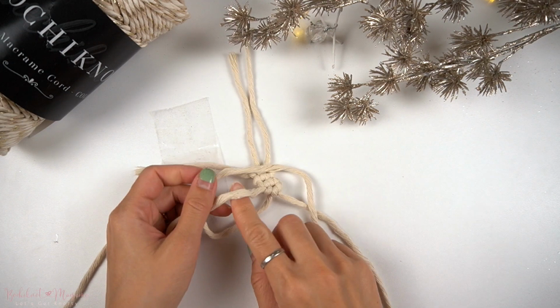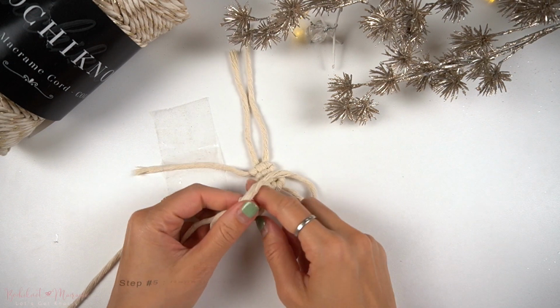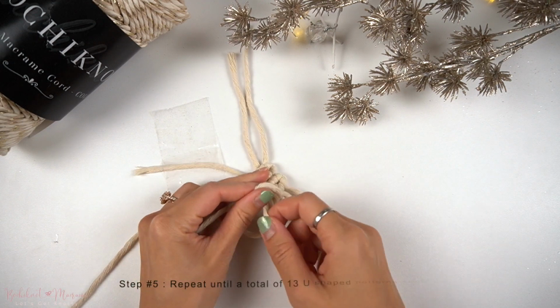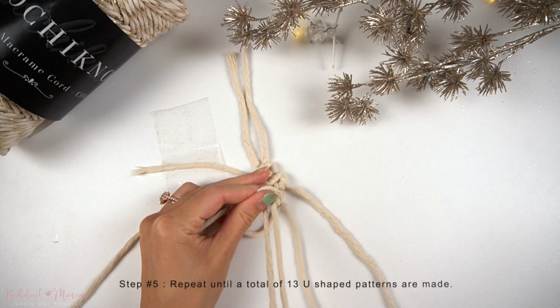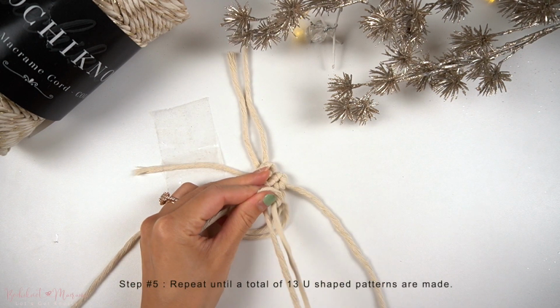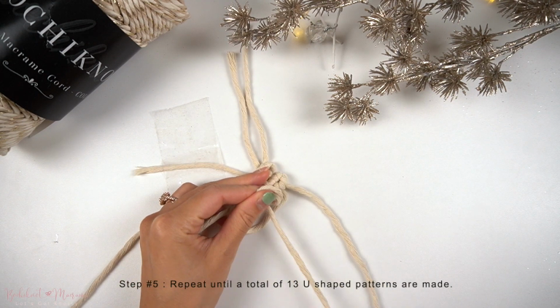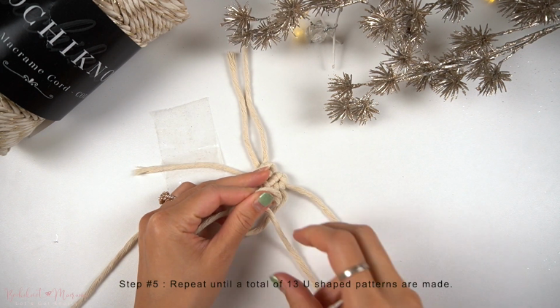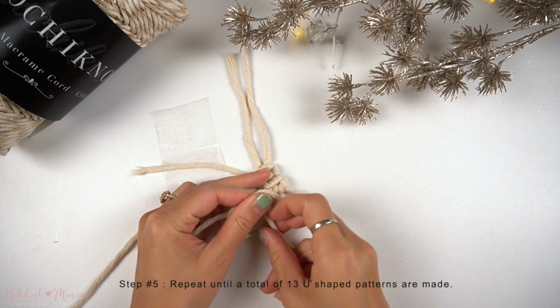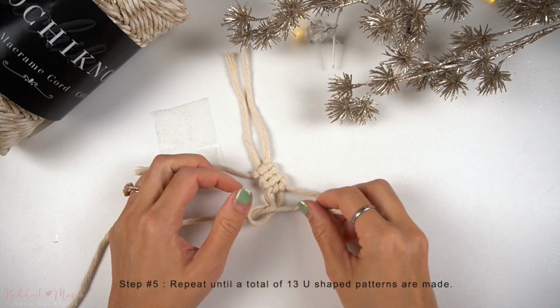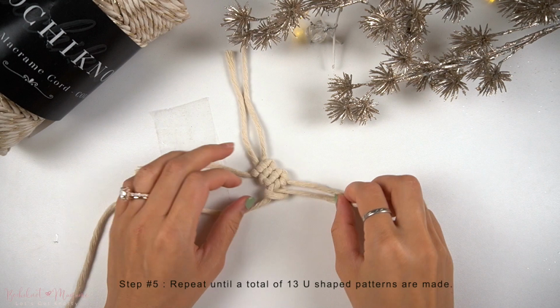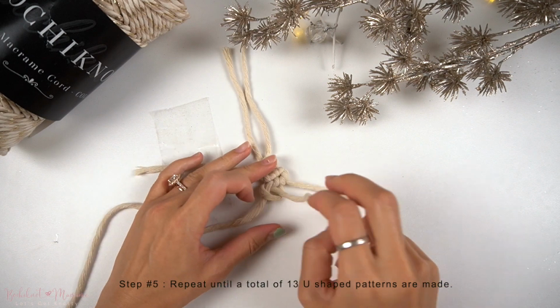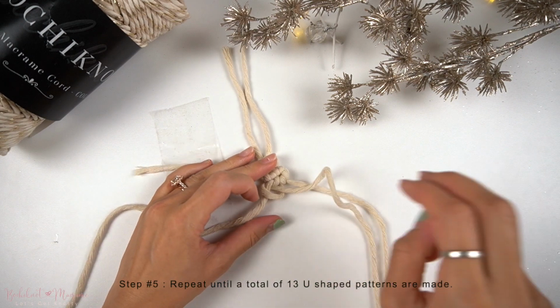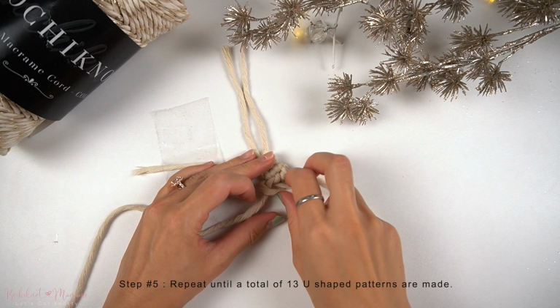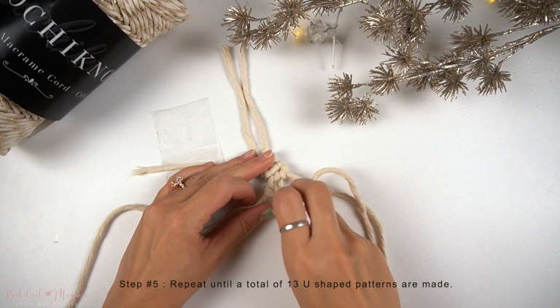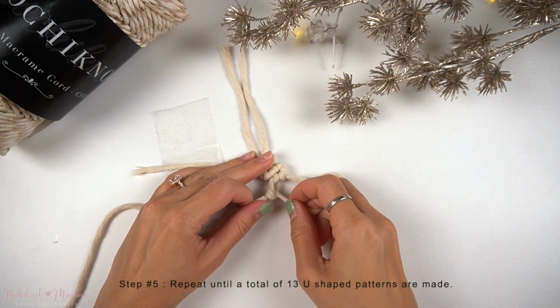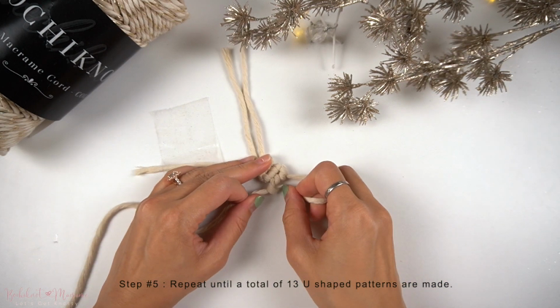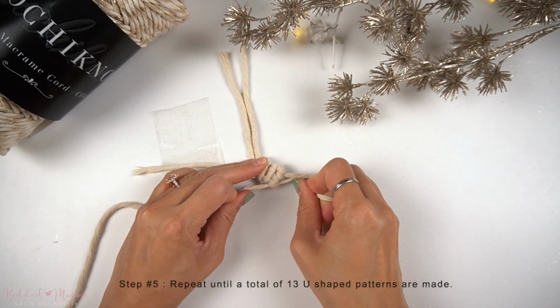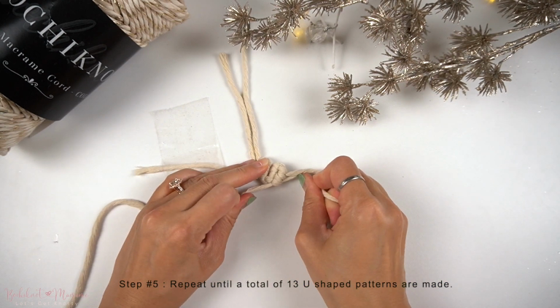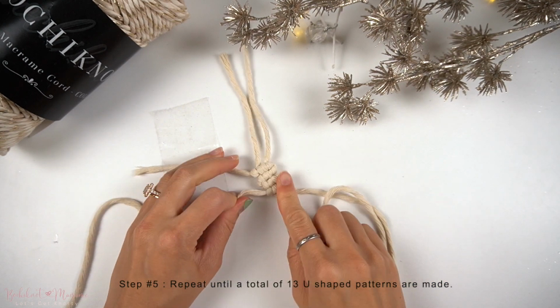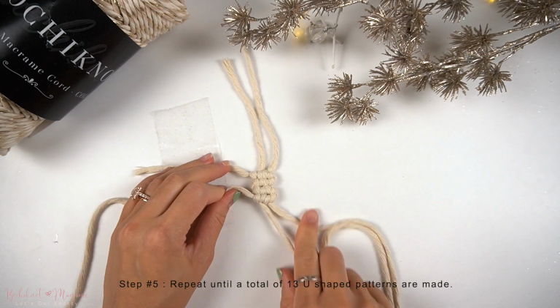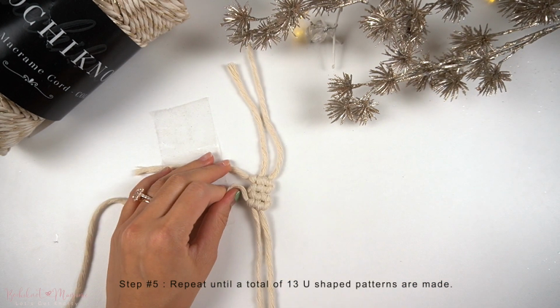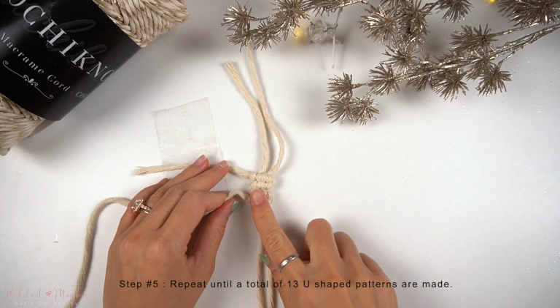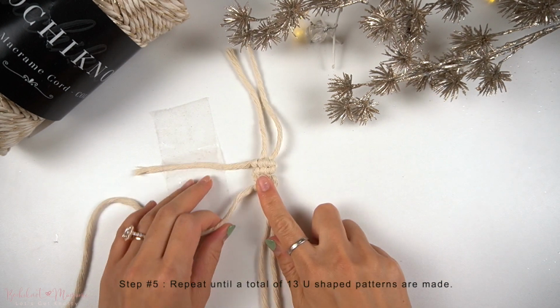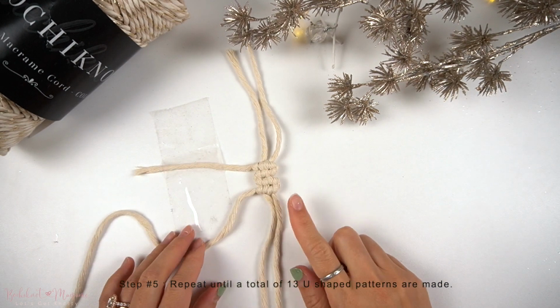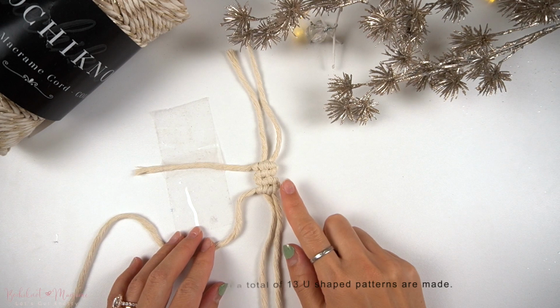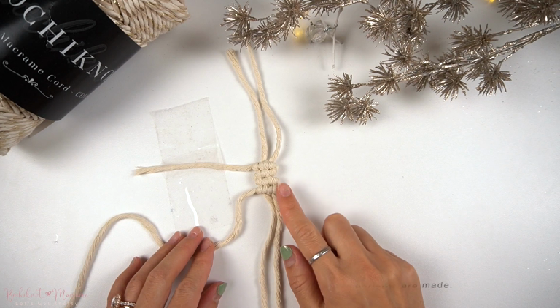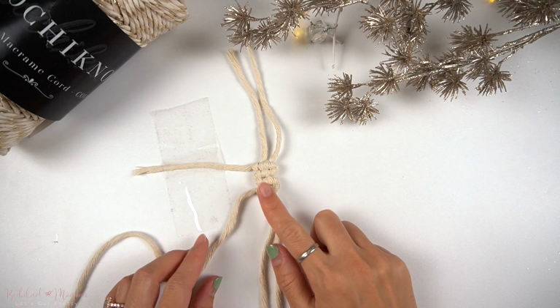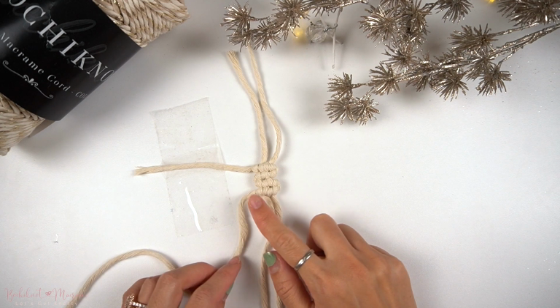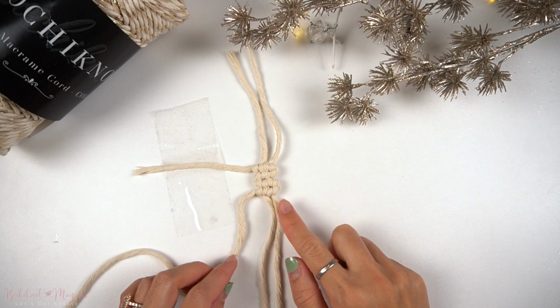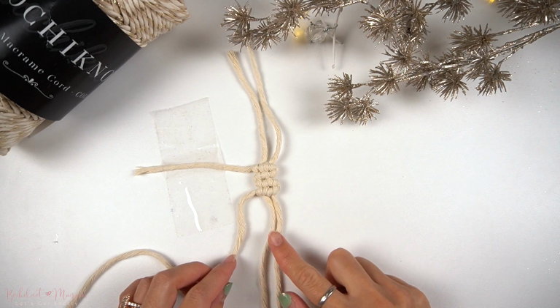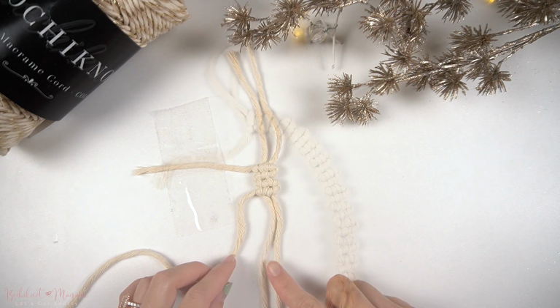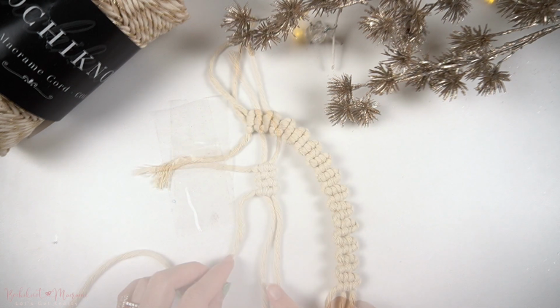All you have to do is continue the same pattern back and forth until you have a total of 13 U-shaped patterns. We've made two here, now make a total of 13.